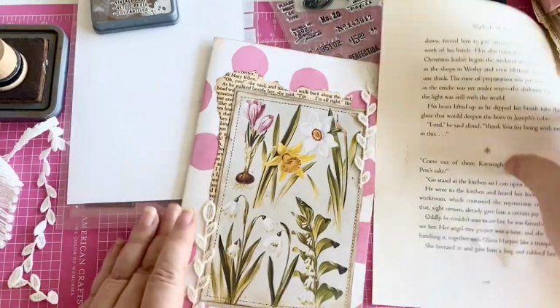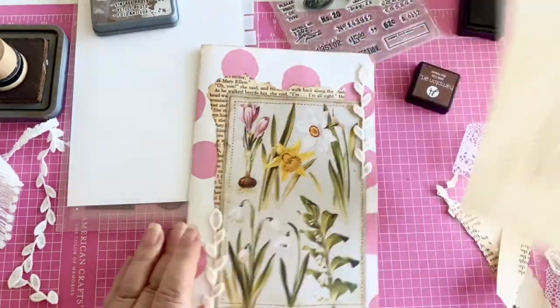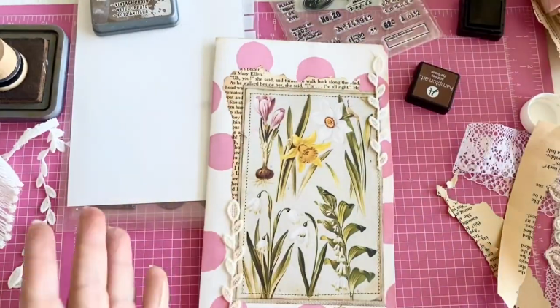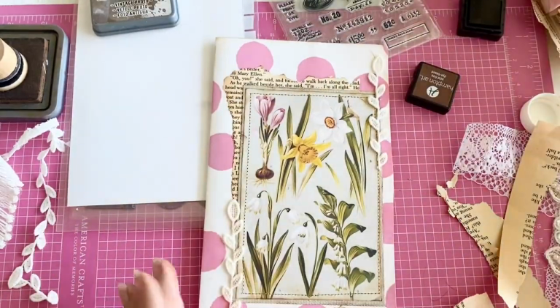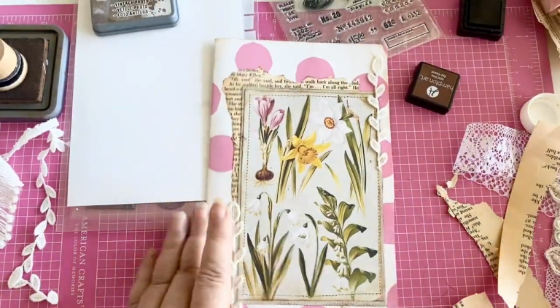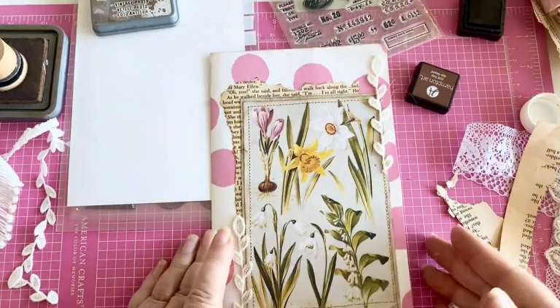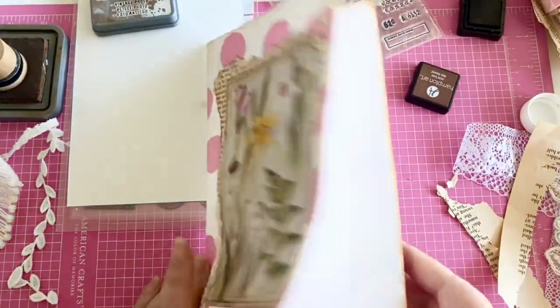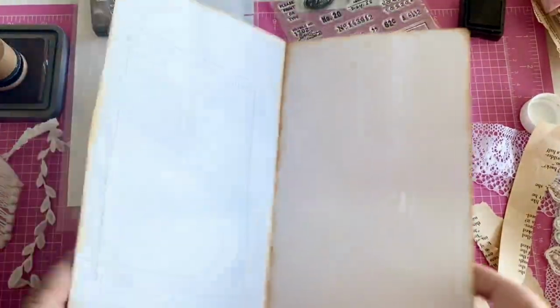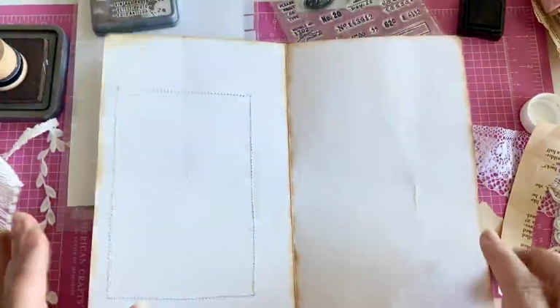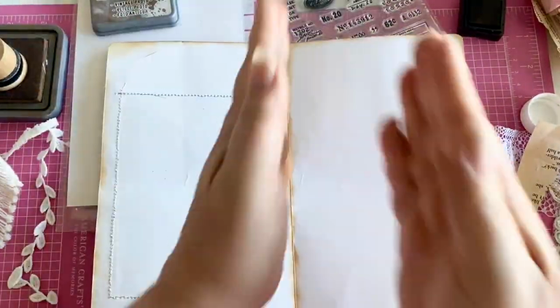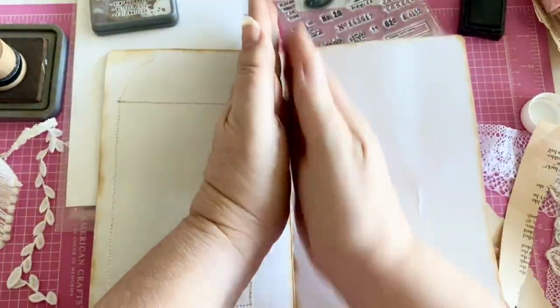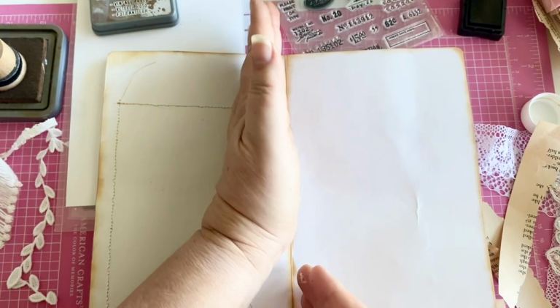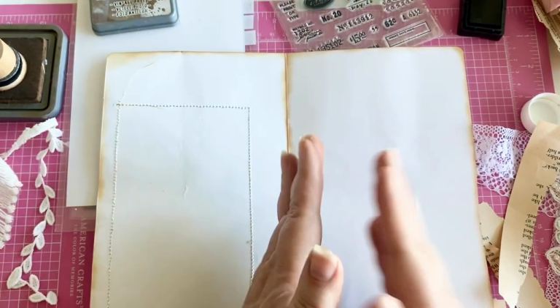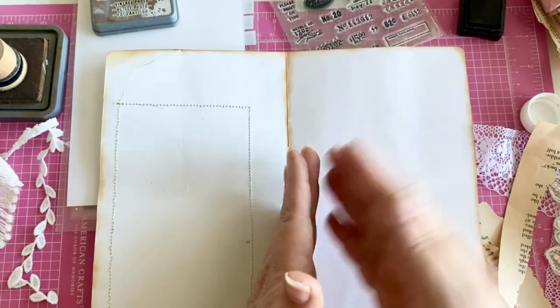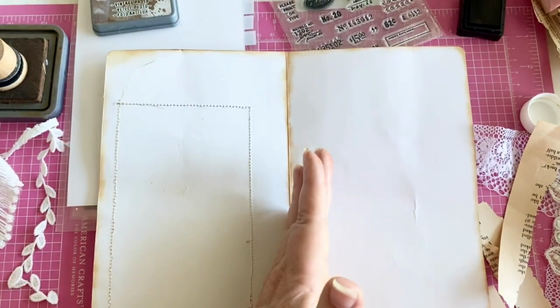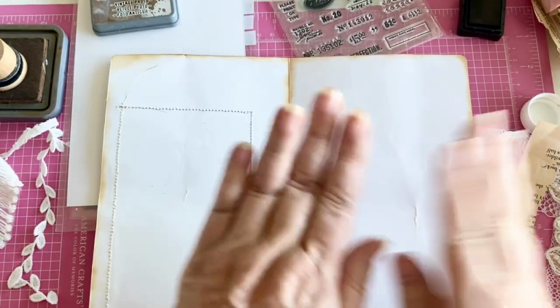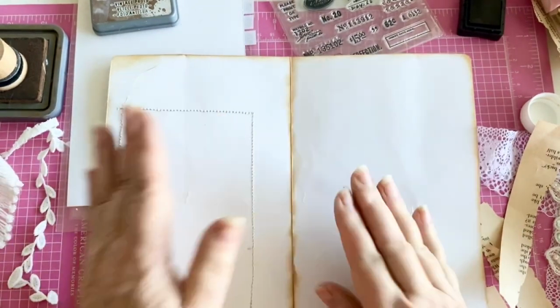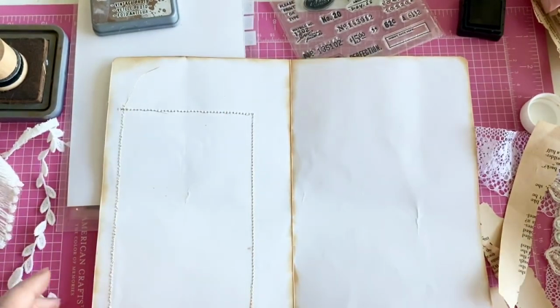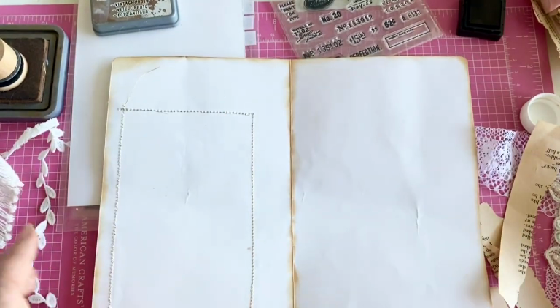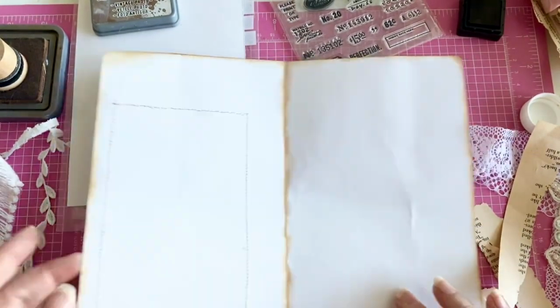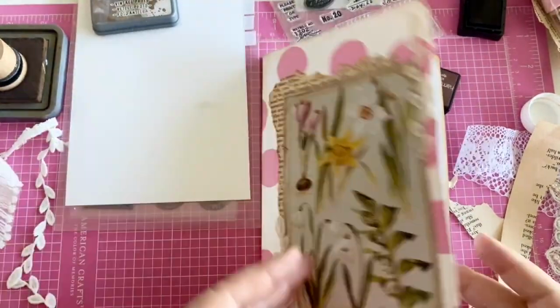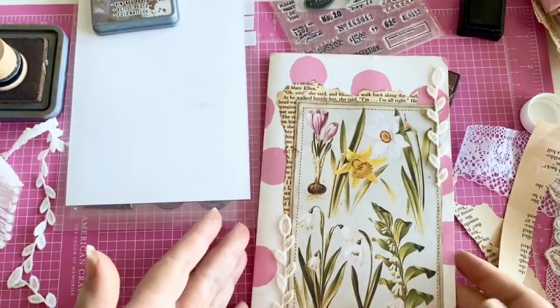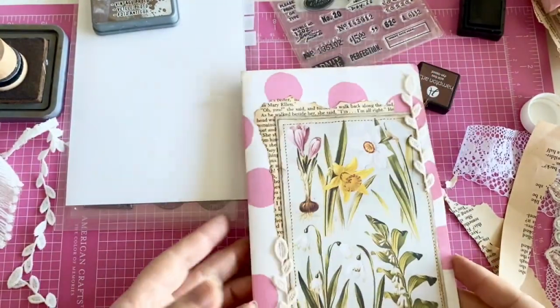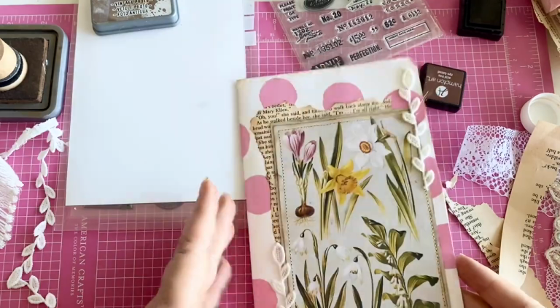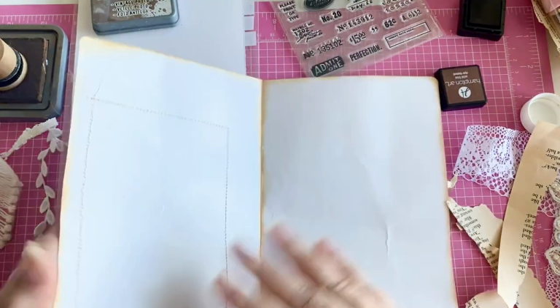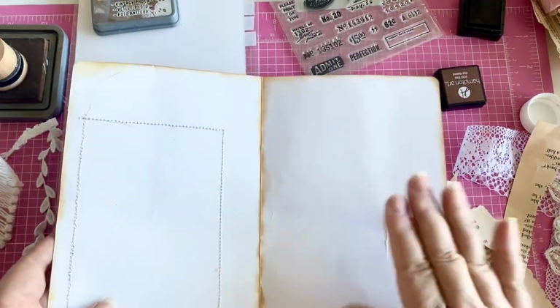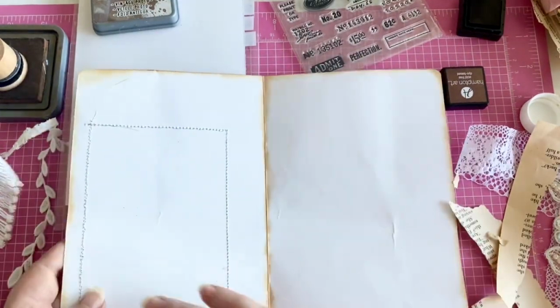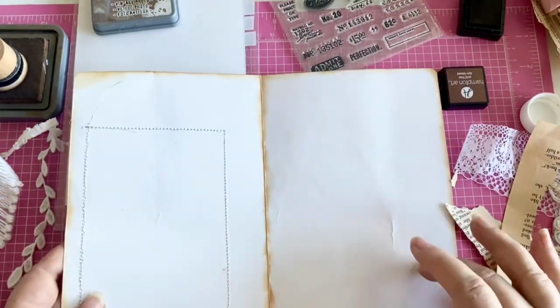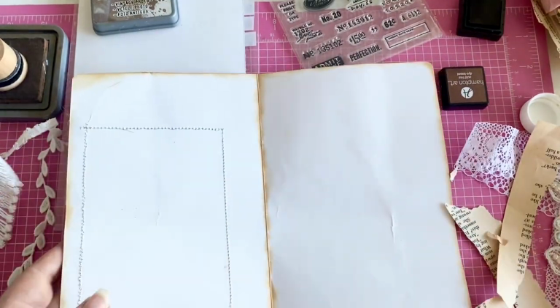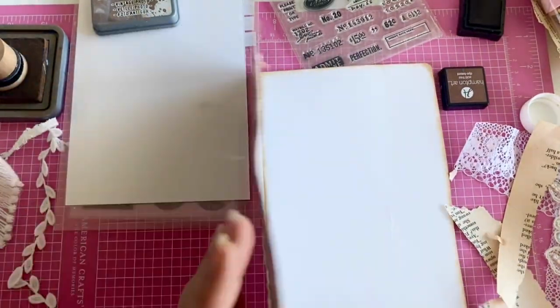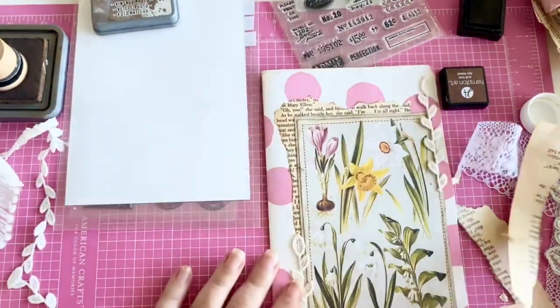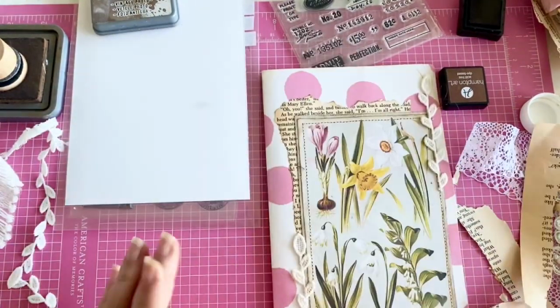I think that is such a fun page in a journal. This would go in the signature, separate from this piece. Now we just need to figure out what we want to do on the insides.